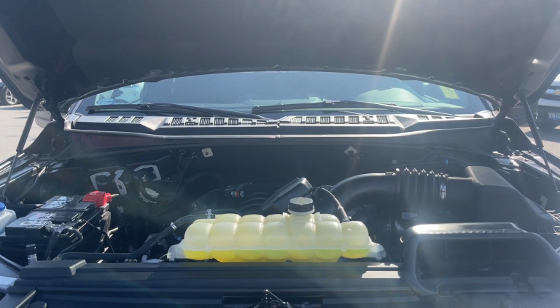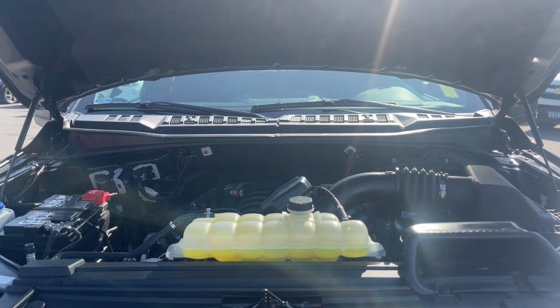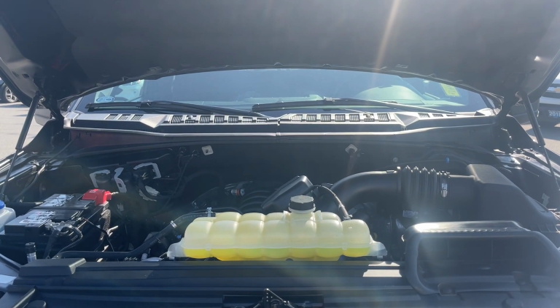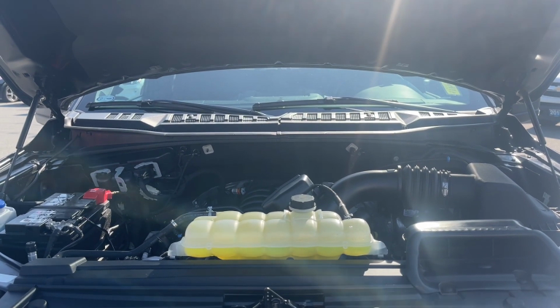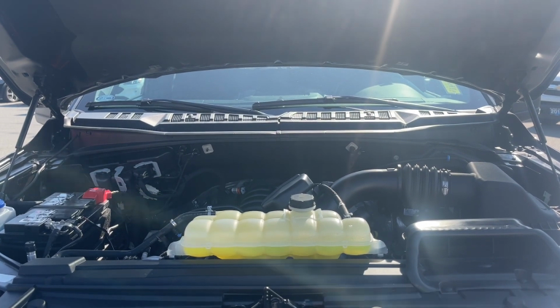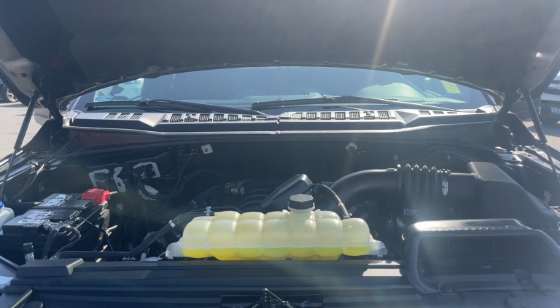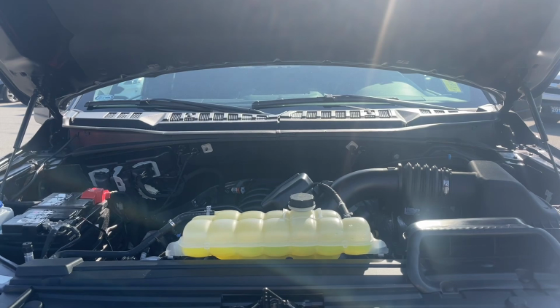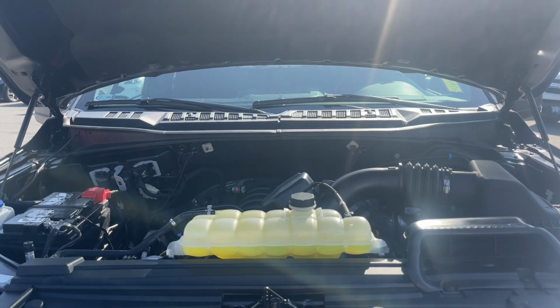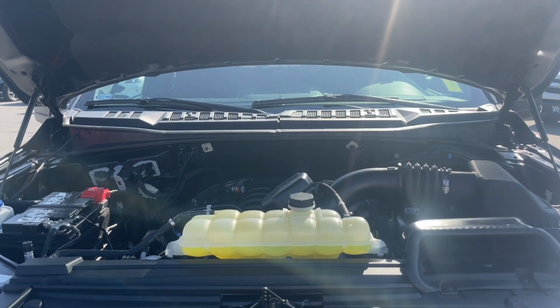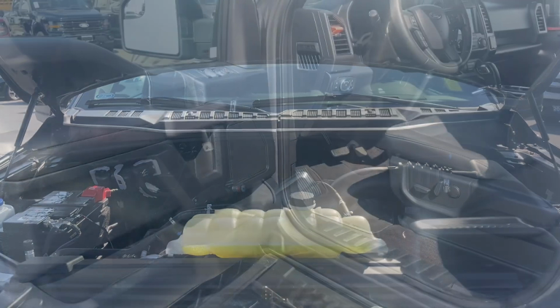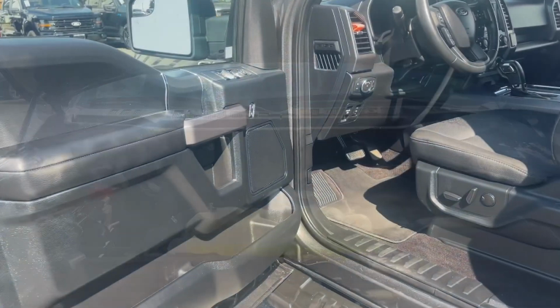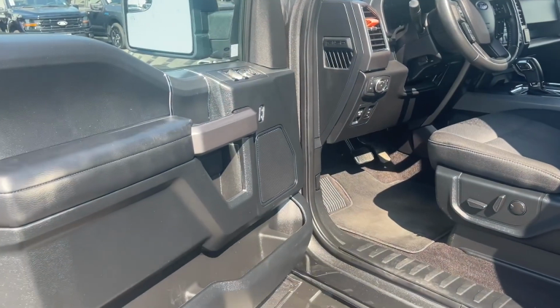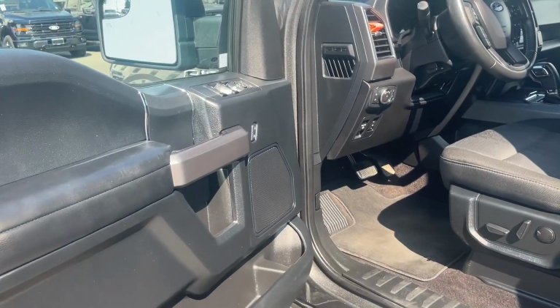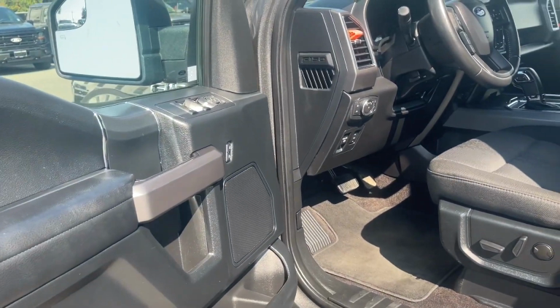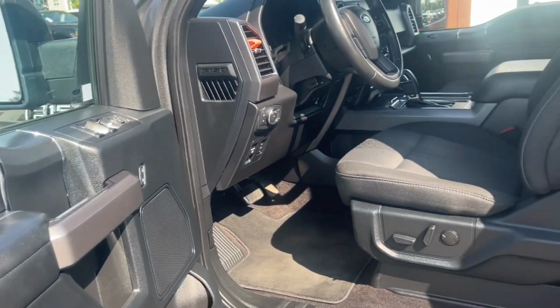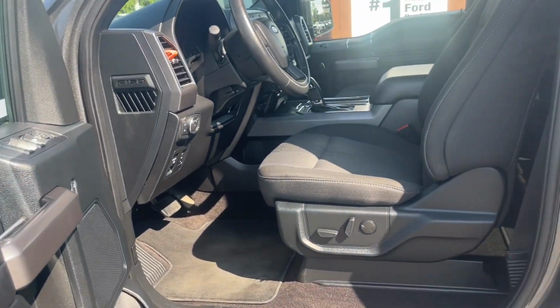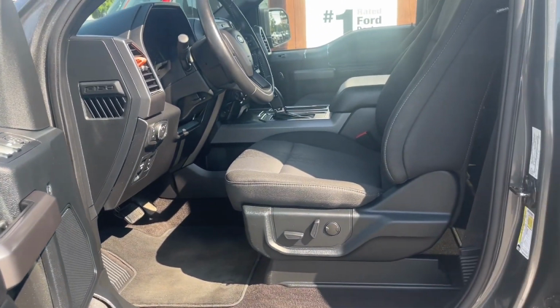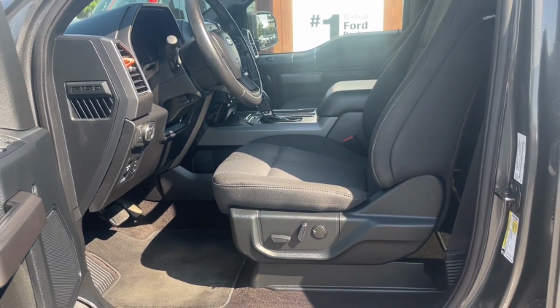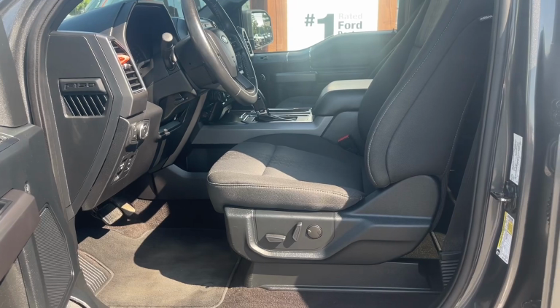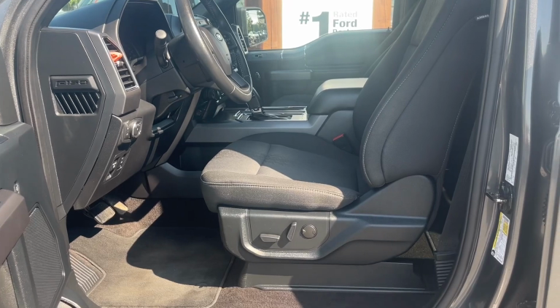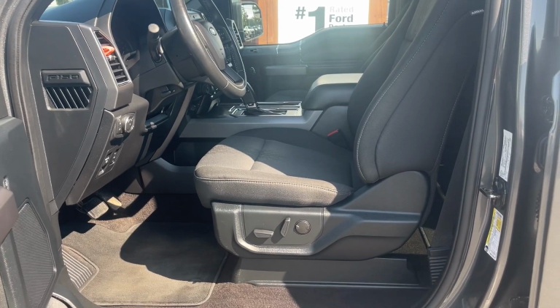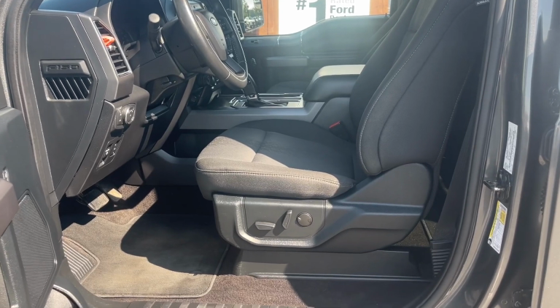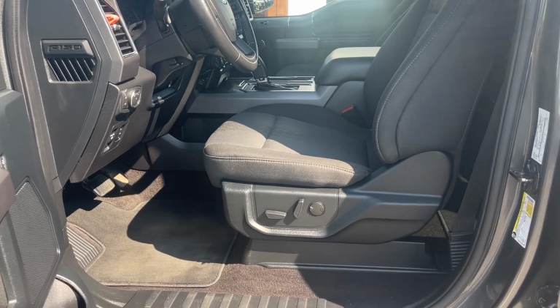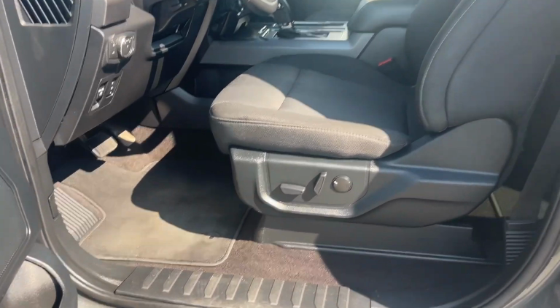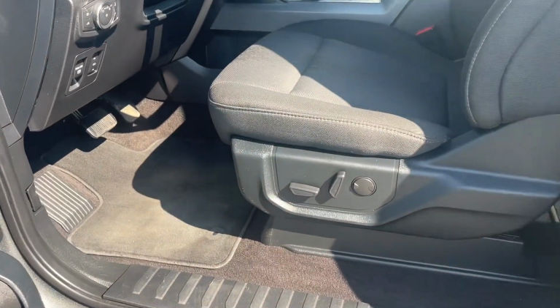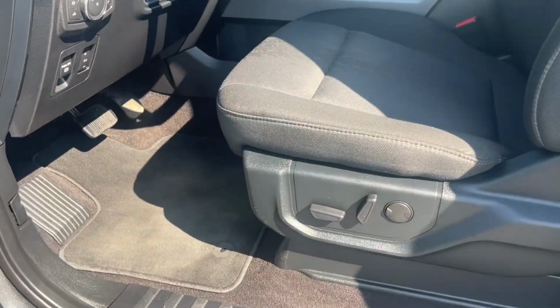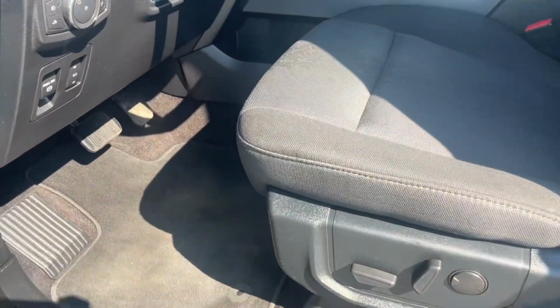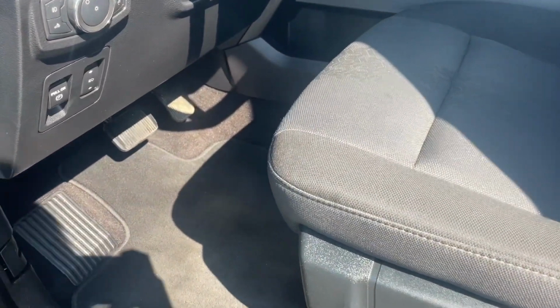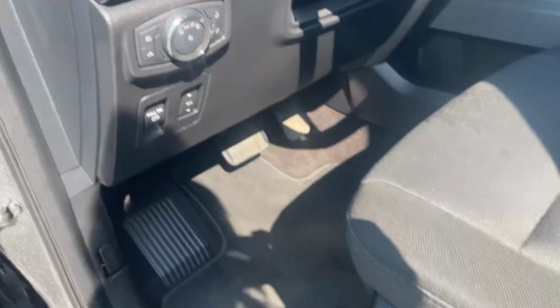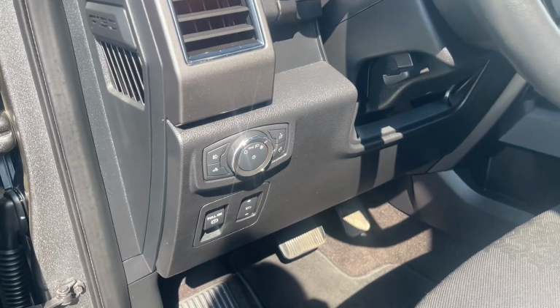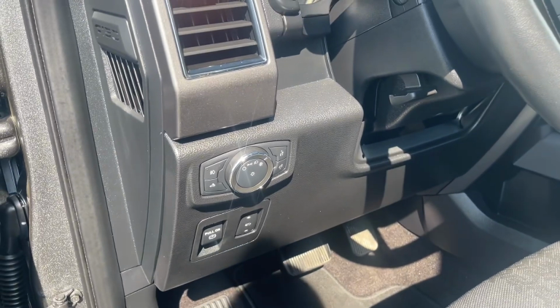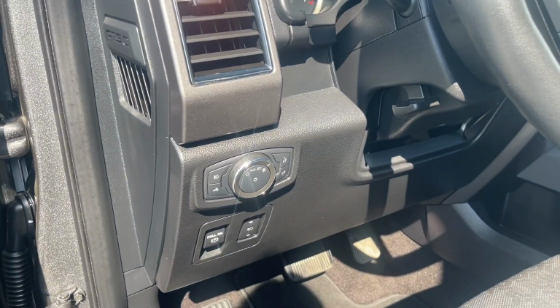Let's take a look inside. Speaker in the door, power locks, windows, and mirrors. The driver's side seat has power adjustments with lumbar support and carpeted floor mats below.